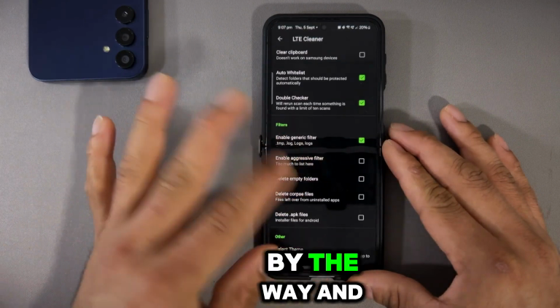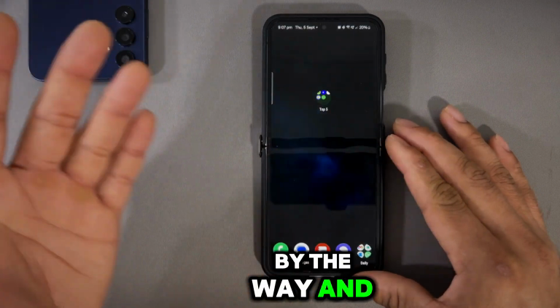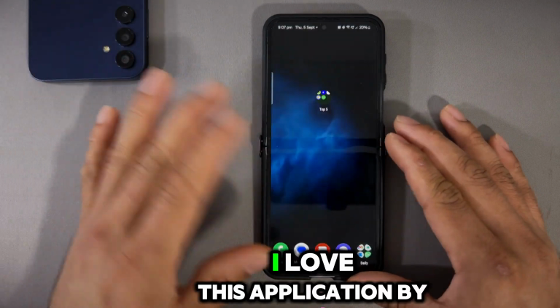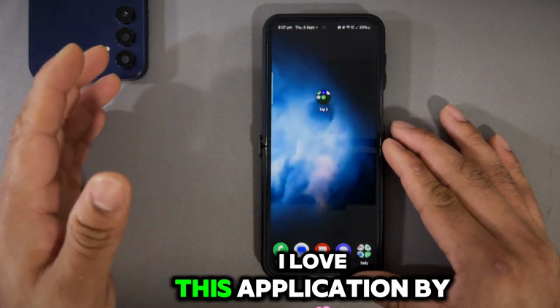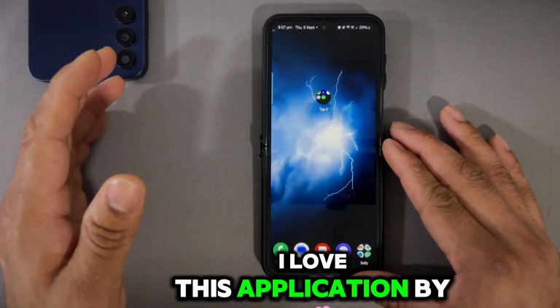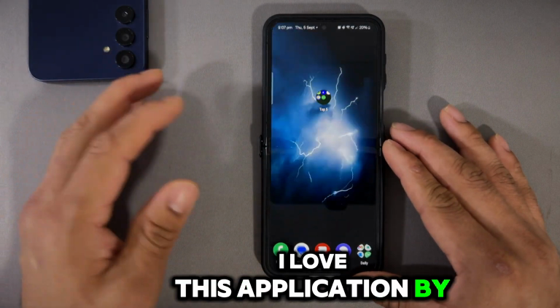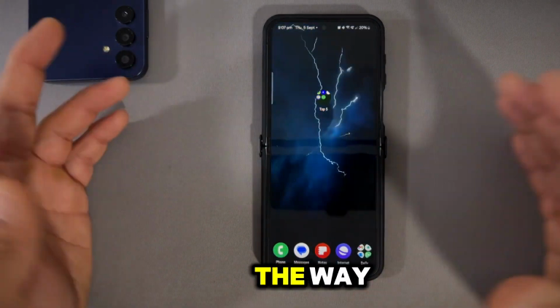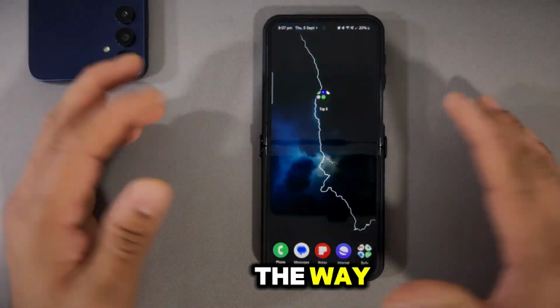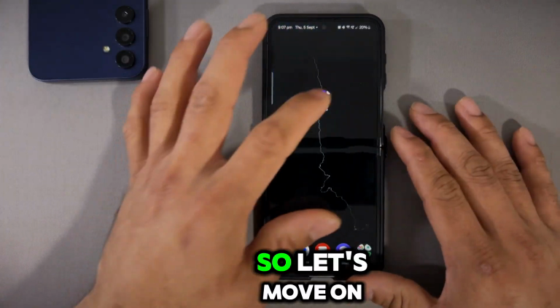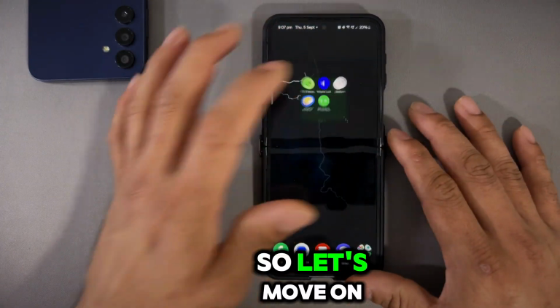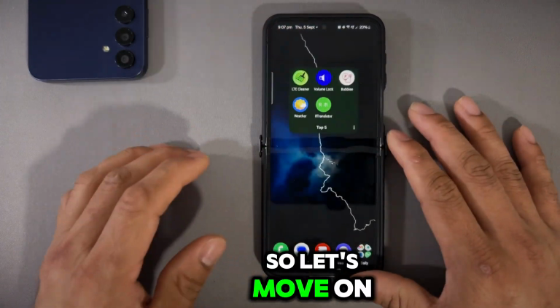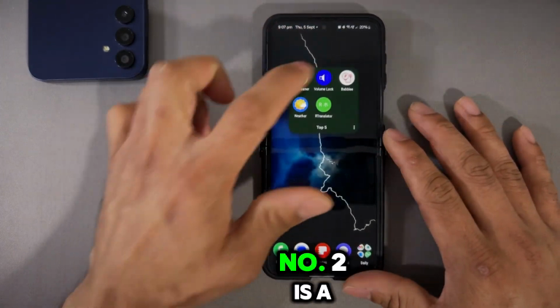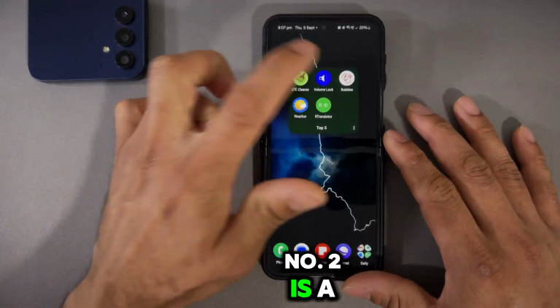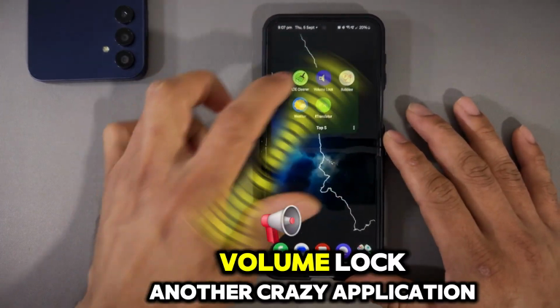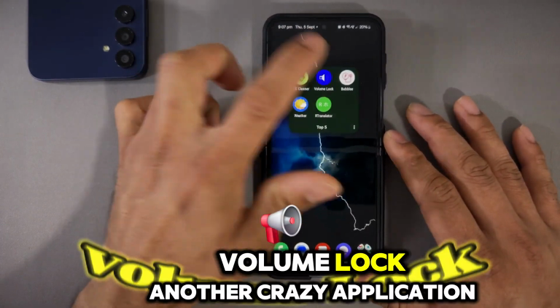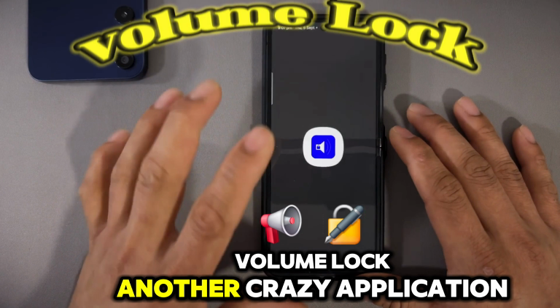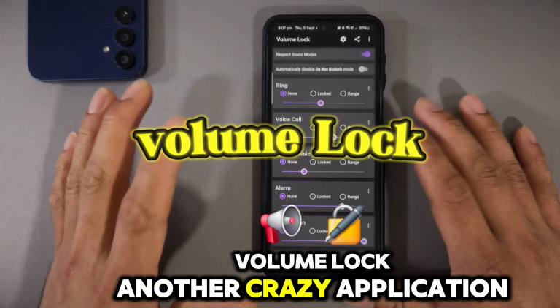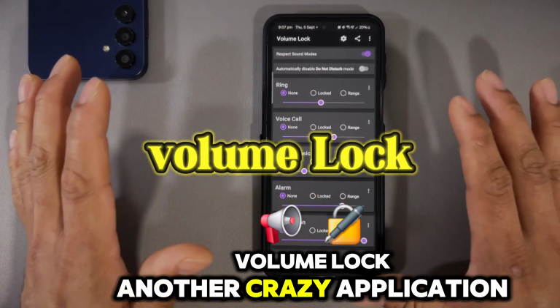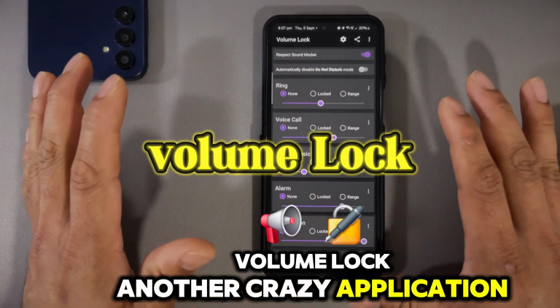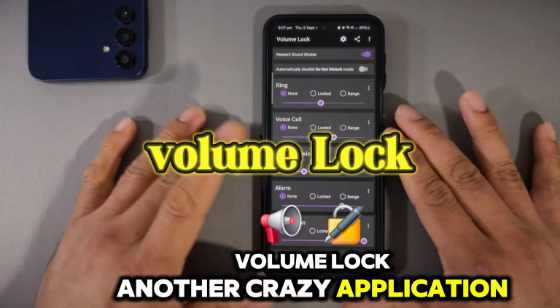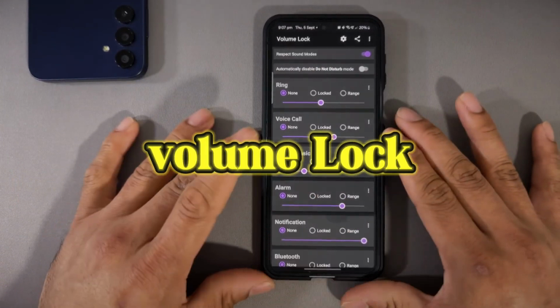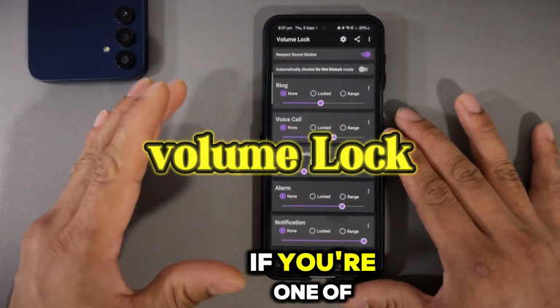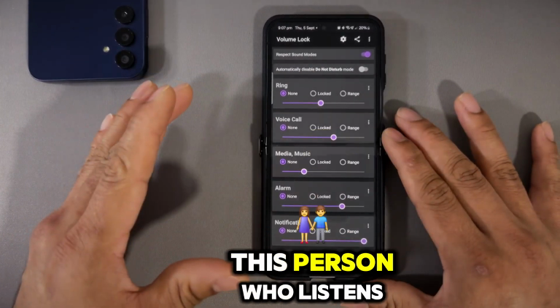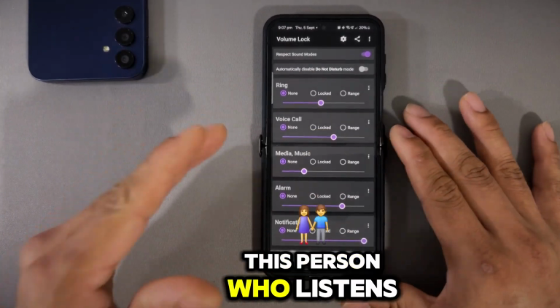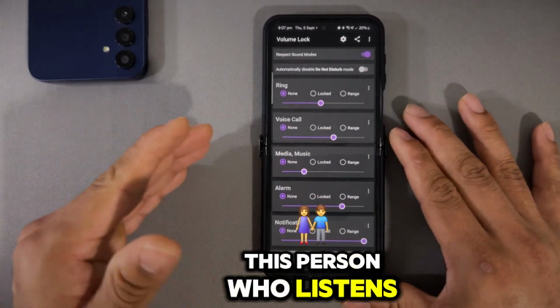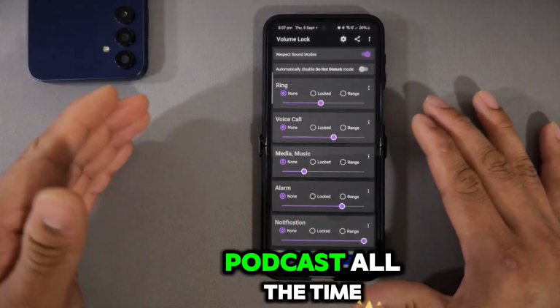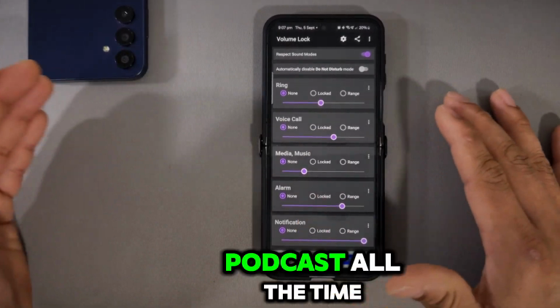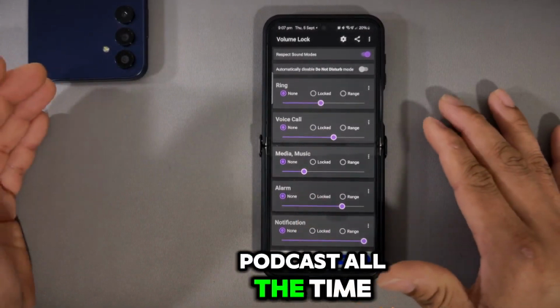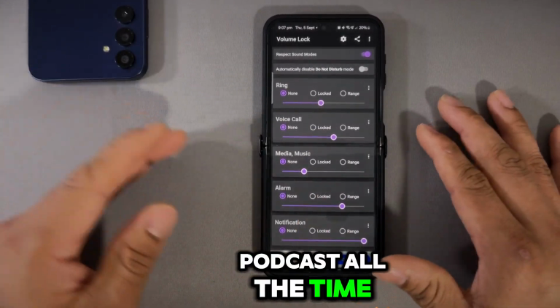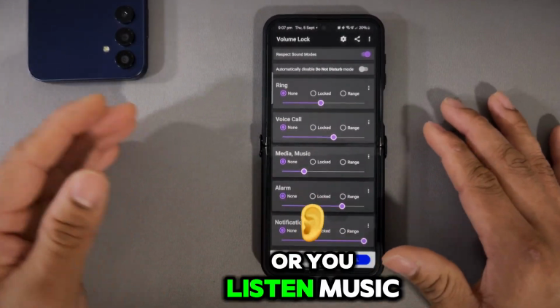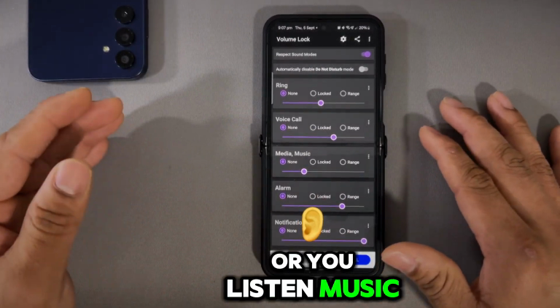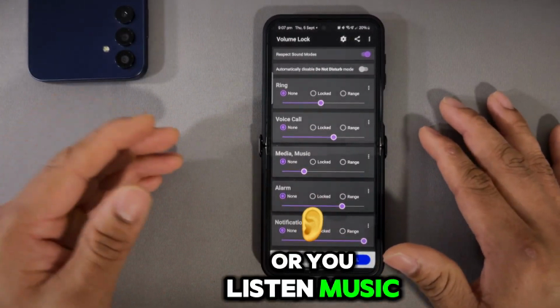I want you to give it a try and comment down below whether you like this application or not. I've used it and I love it. Let's move on. Number two is Volume Lock — another crazy application.